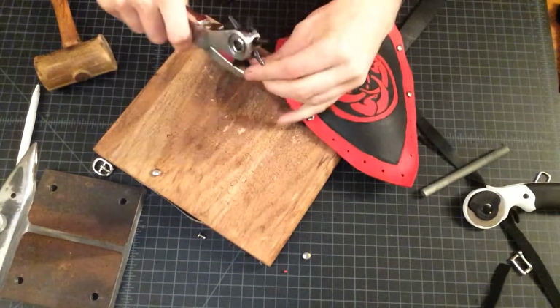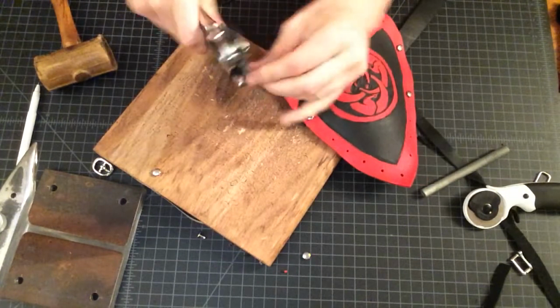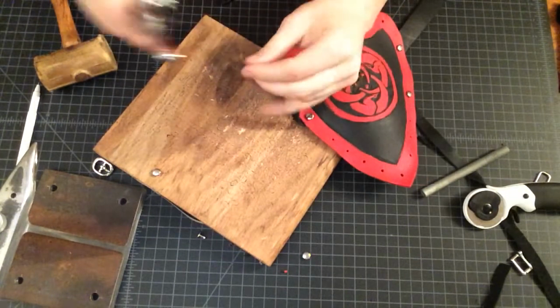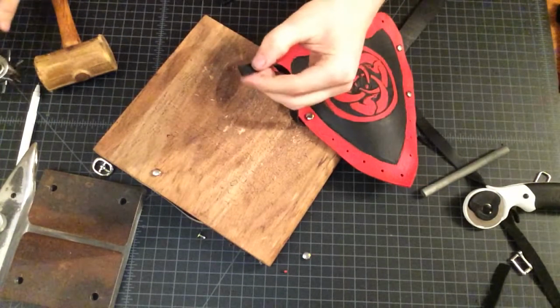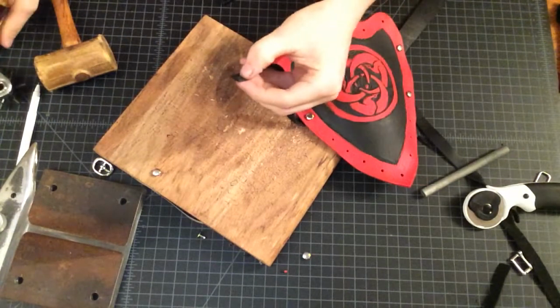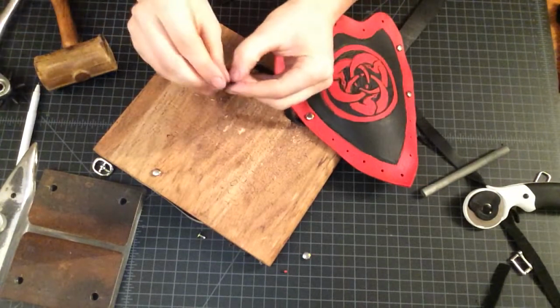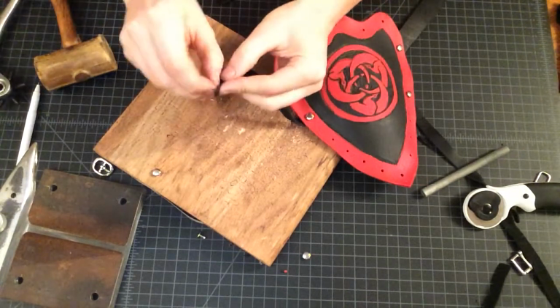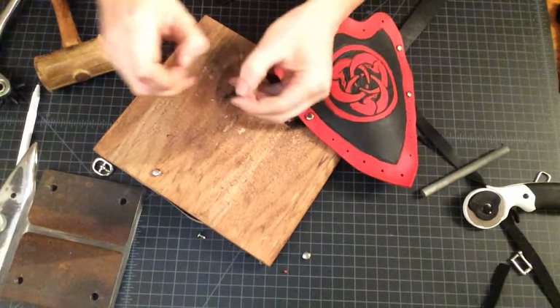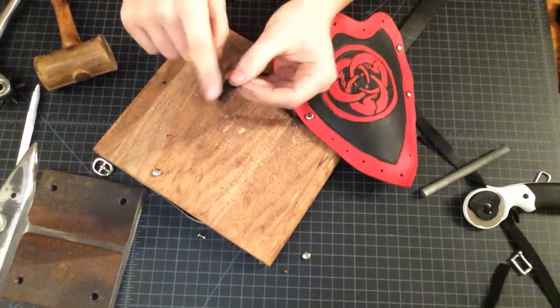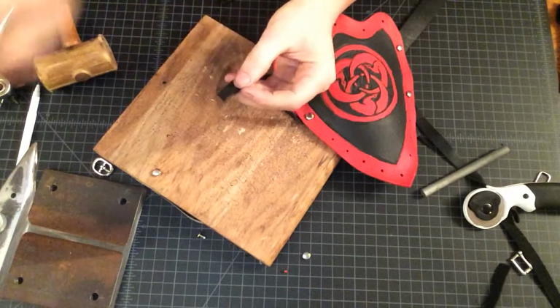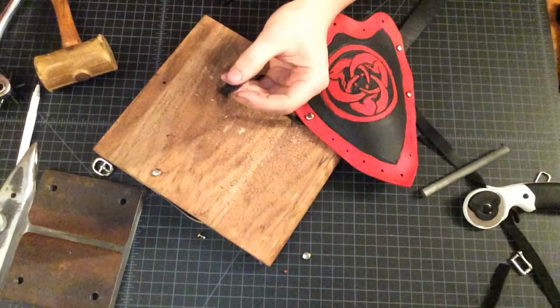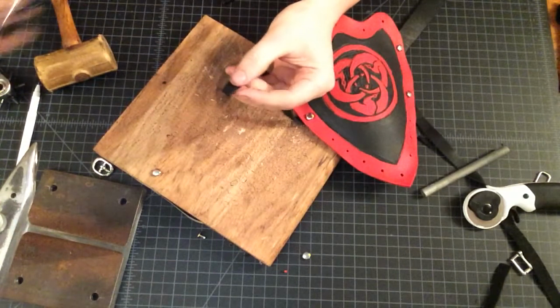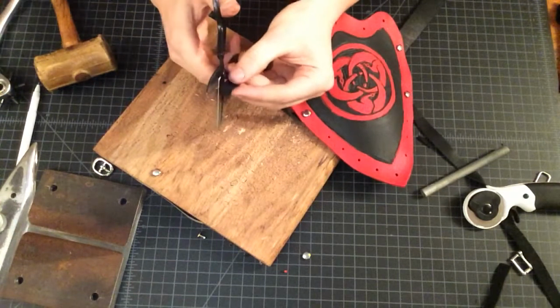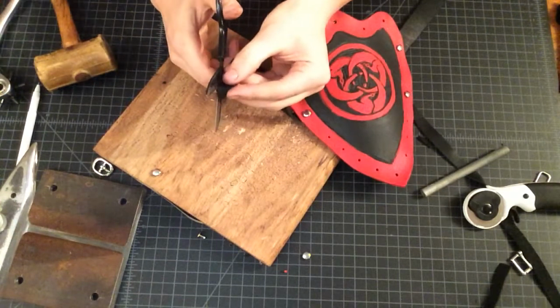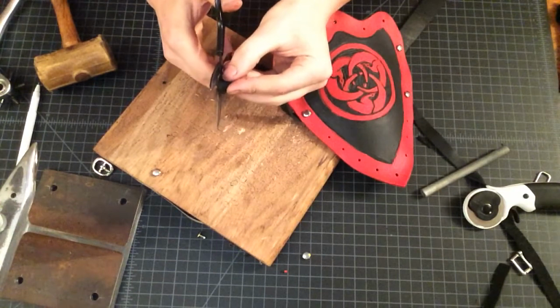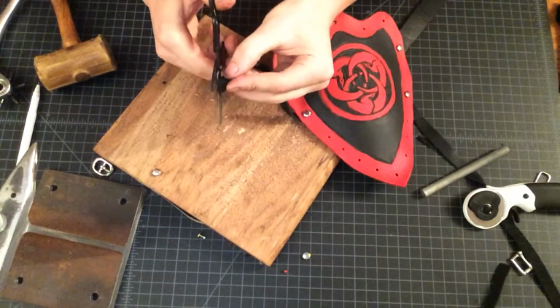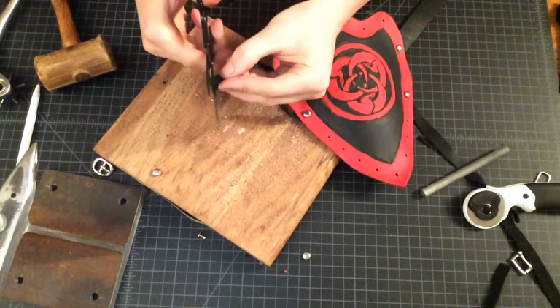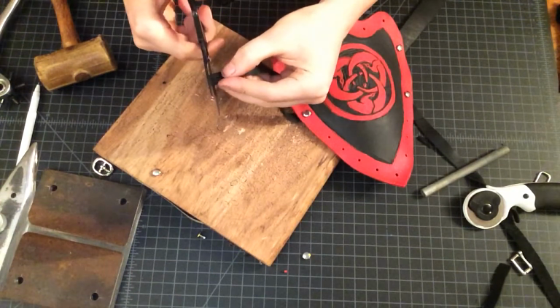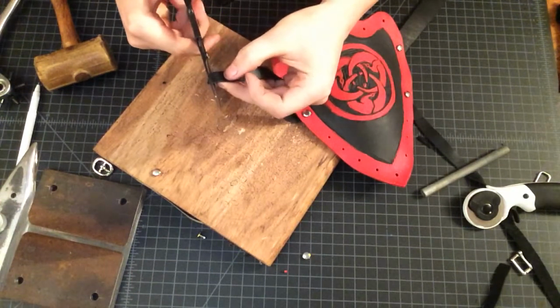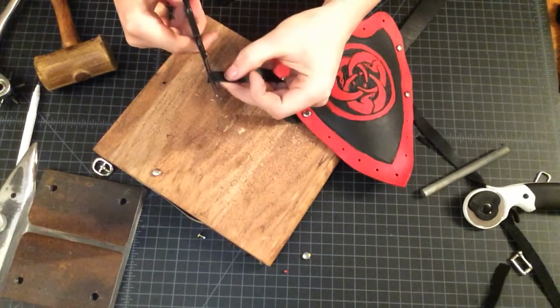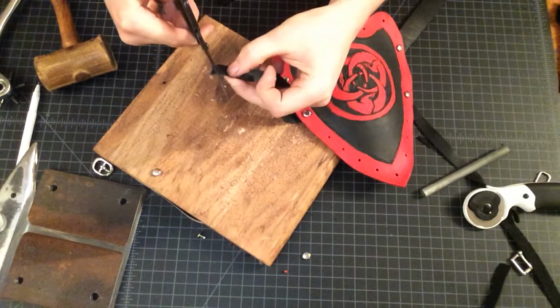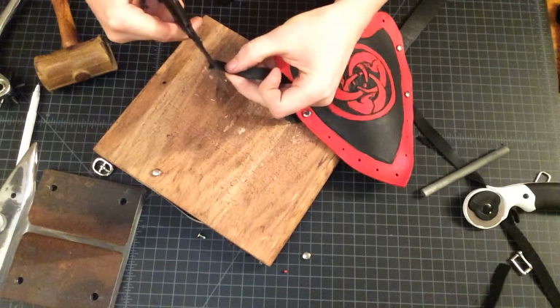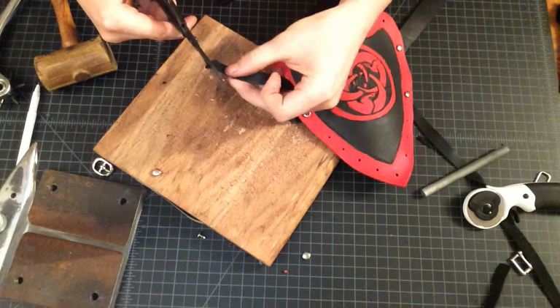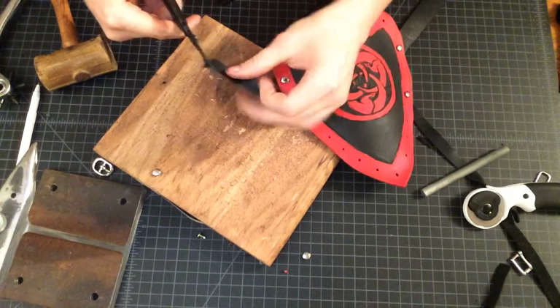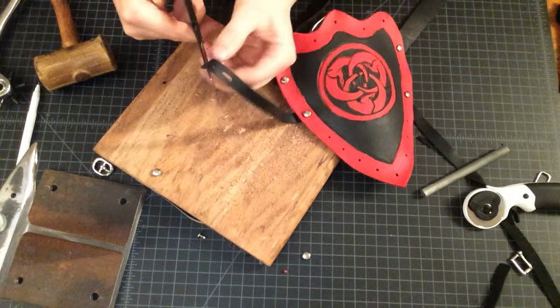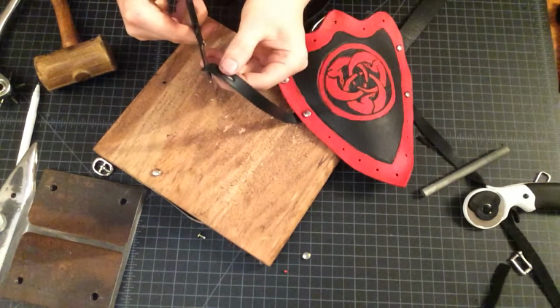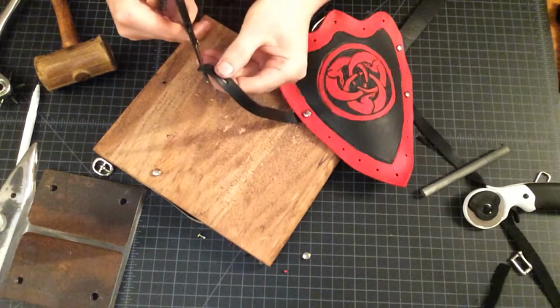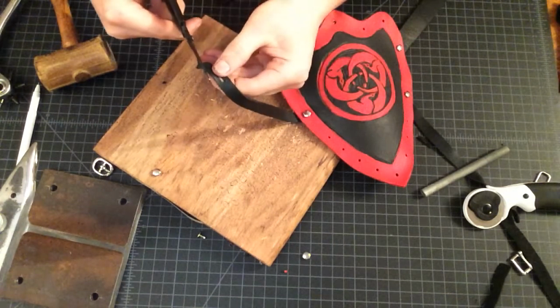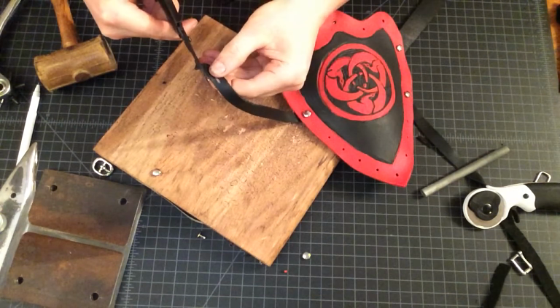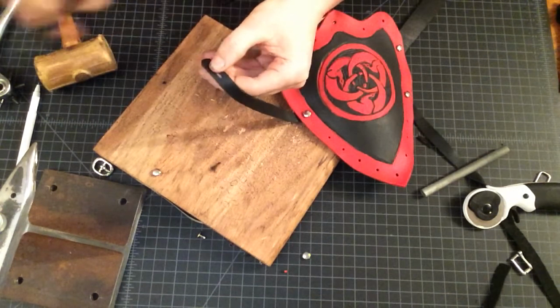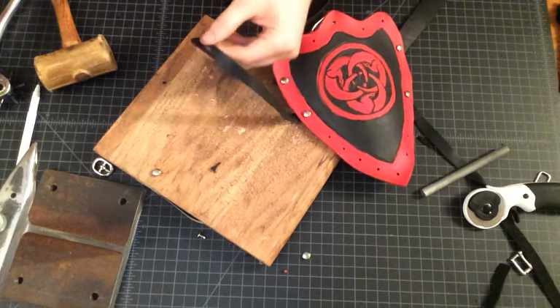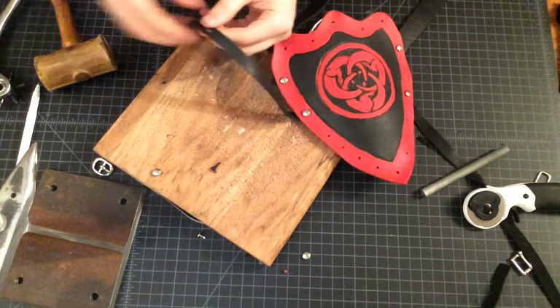If you decide you want a rounded edge on this leather, I would trim that now with the scissors, just so when you rivet it down it looks nice and elegant. Less work.